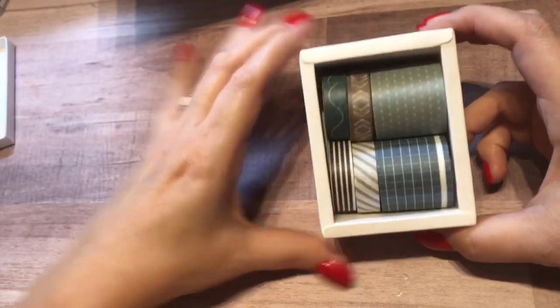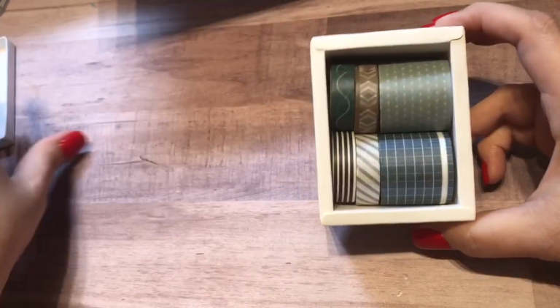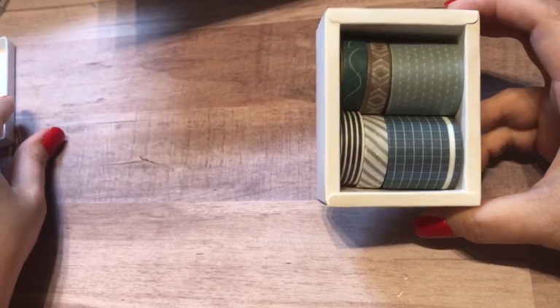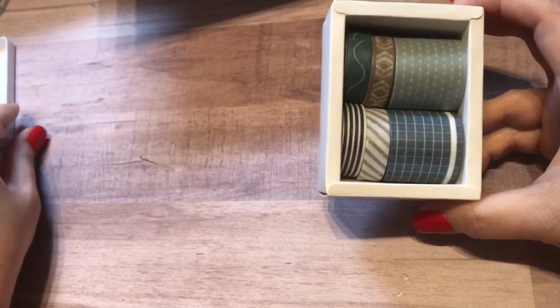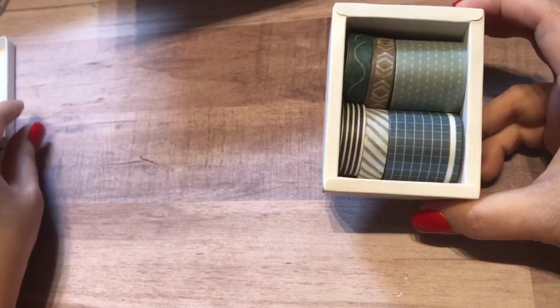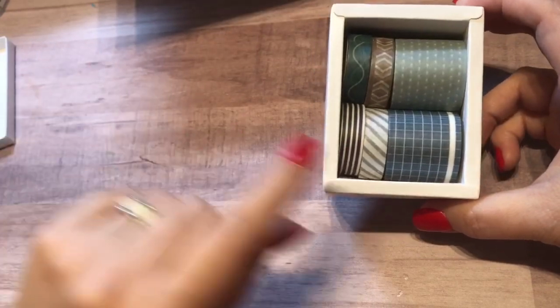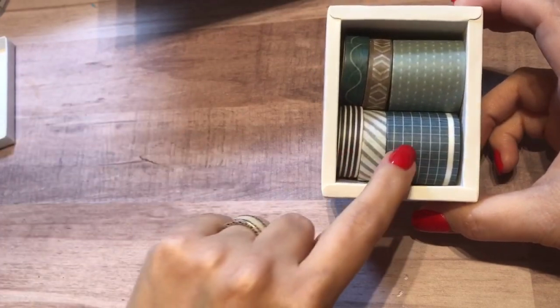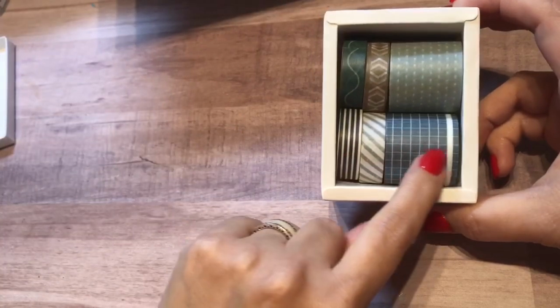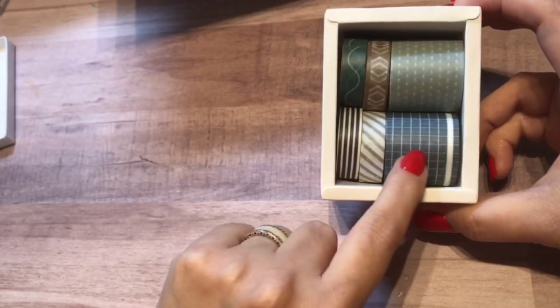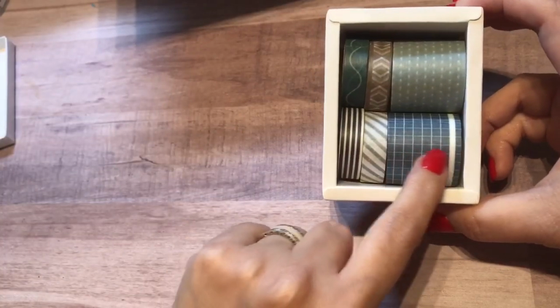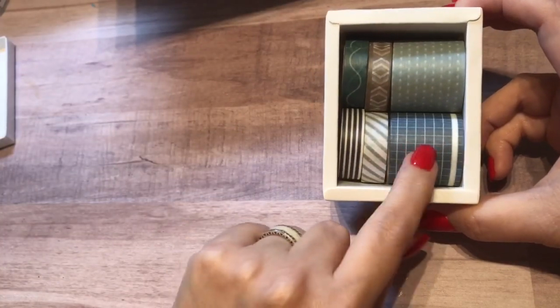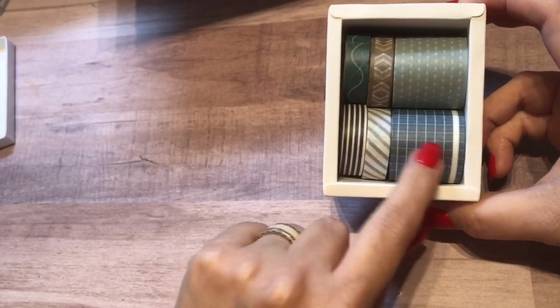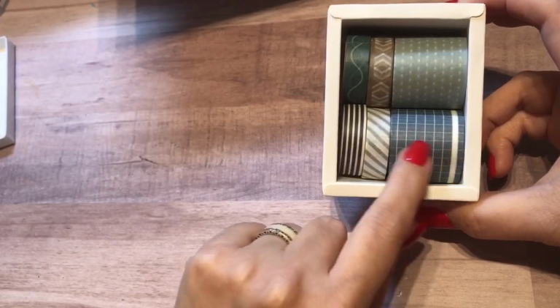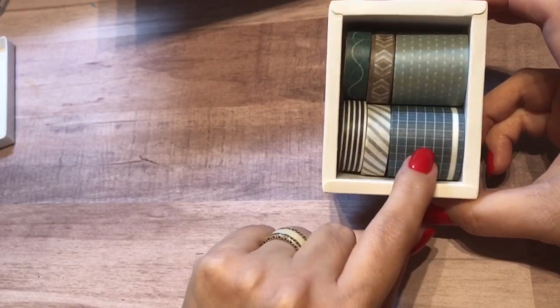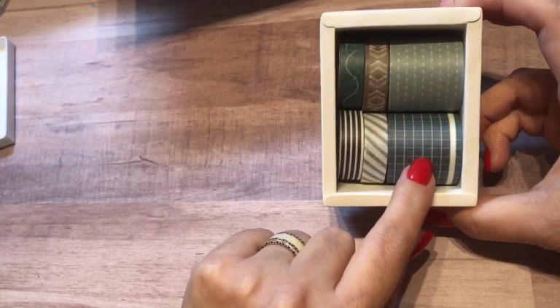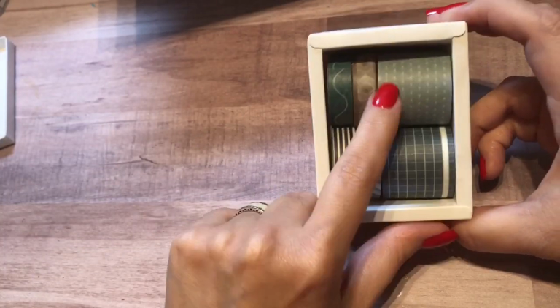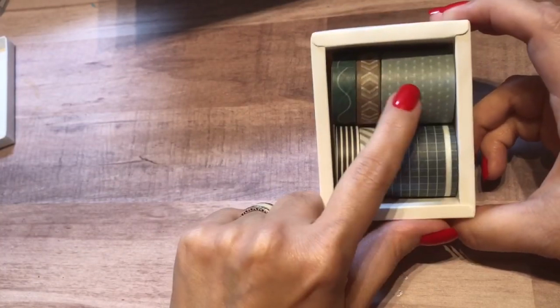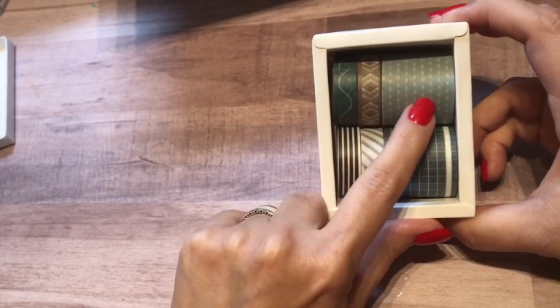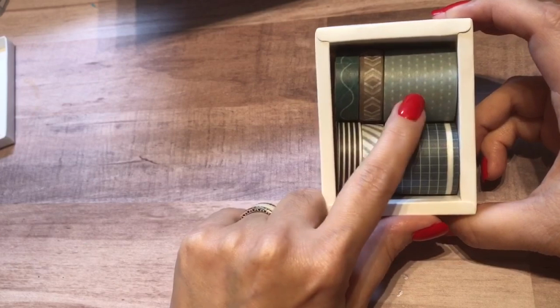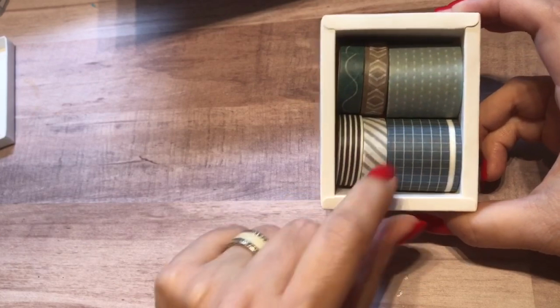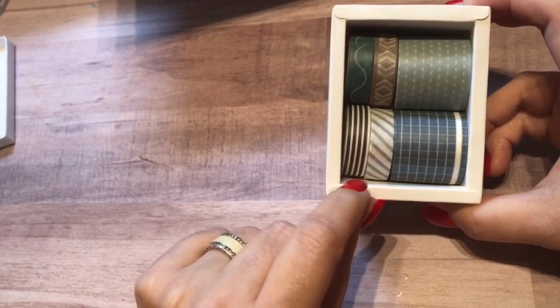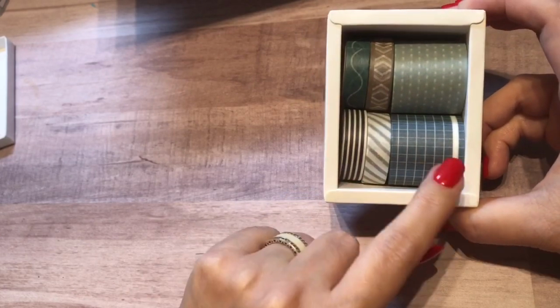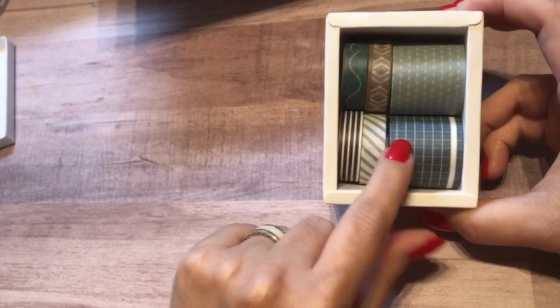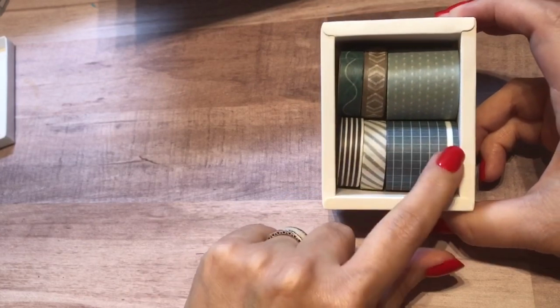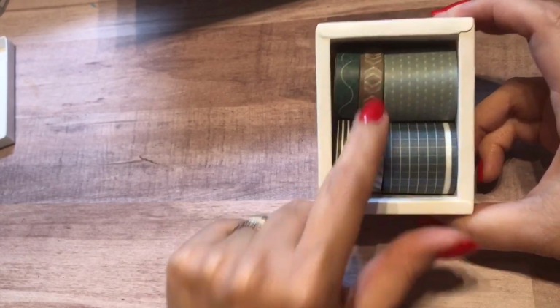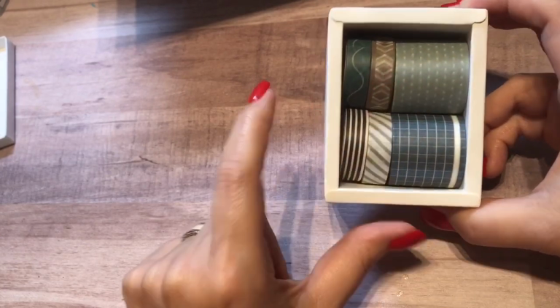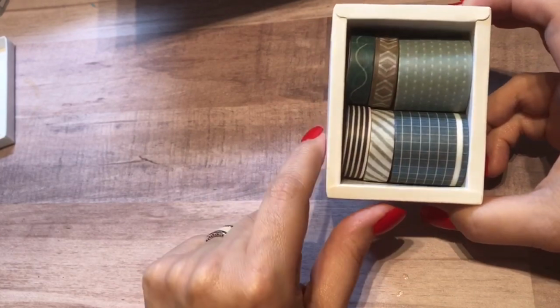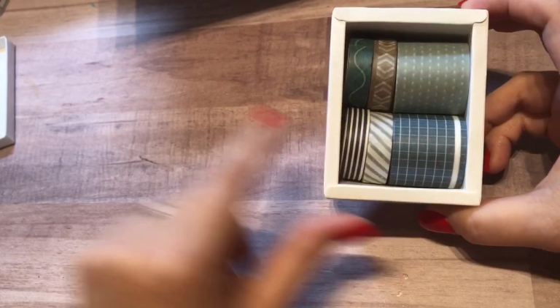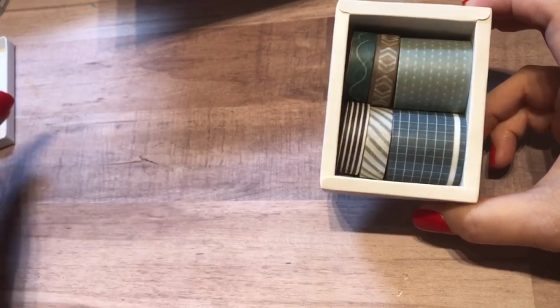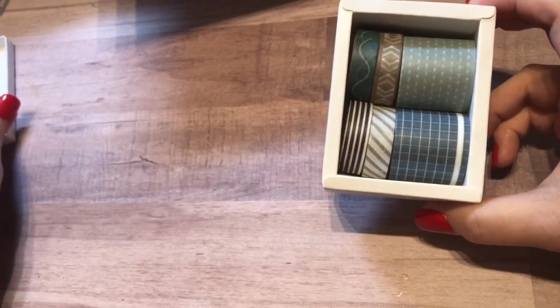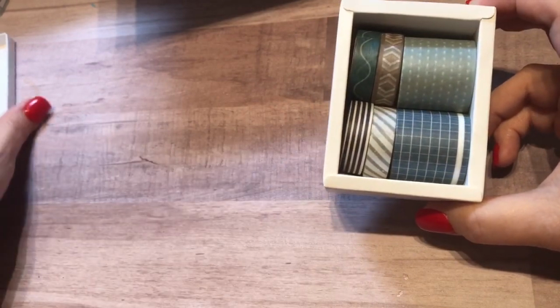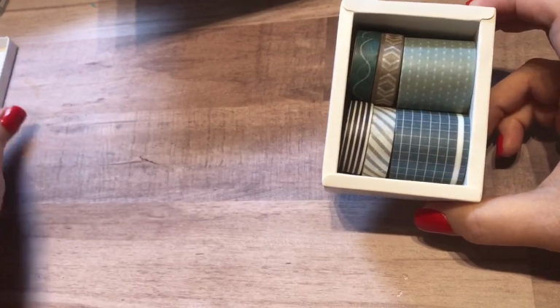So this is a little washi kit. I love the gridded washi — grid washi, these dotted lines, those are my favorite right now. So I'm really happy. Great colors.